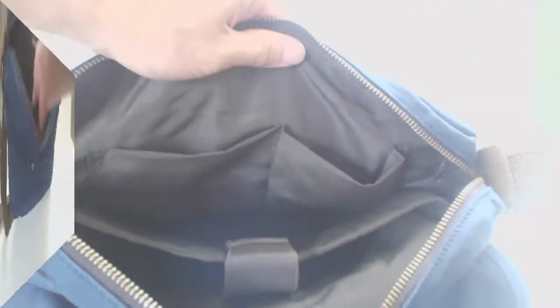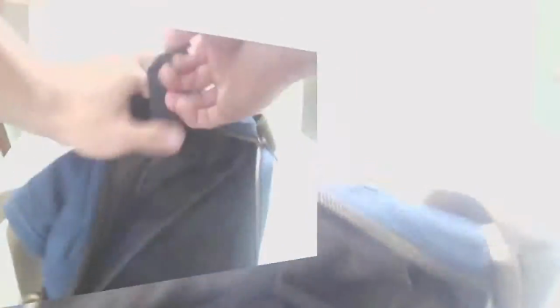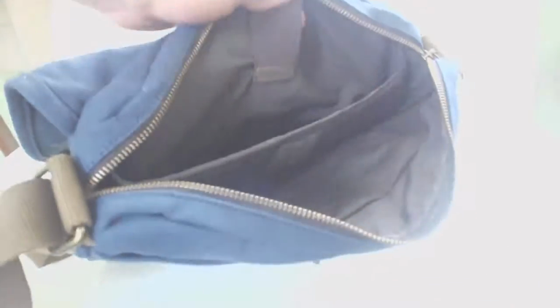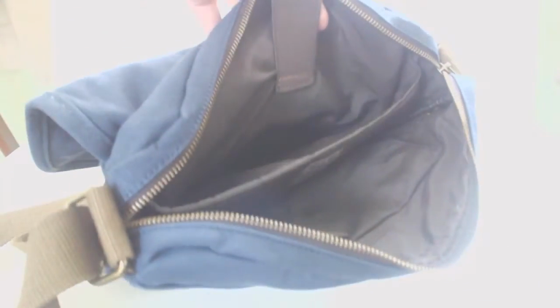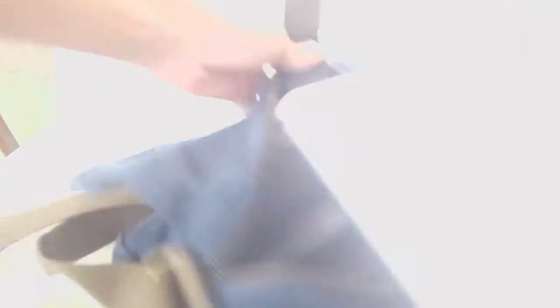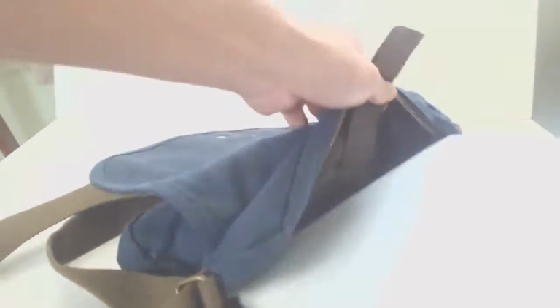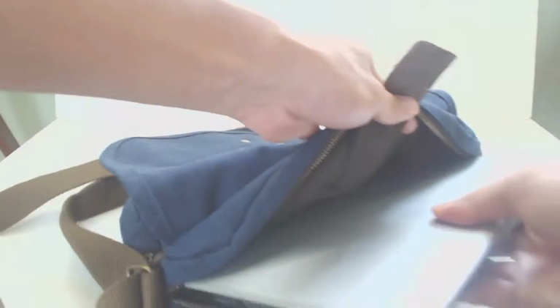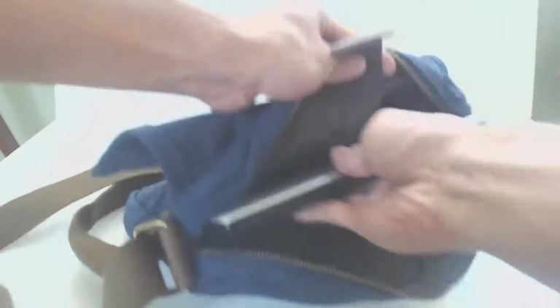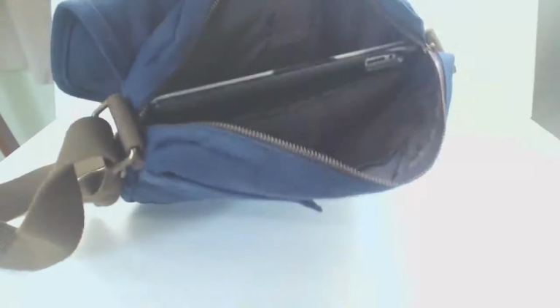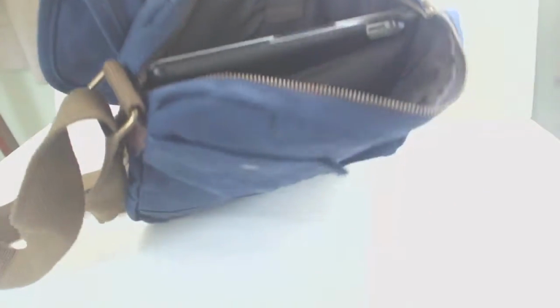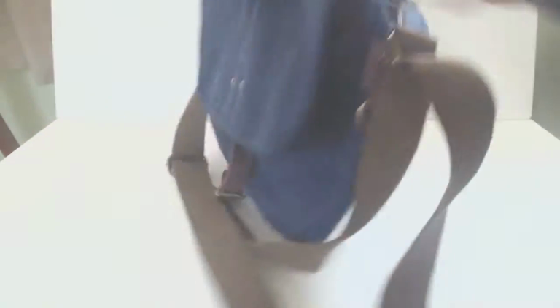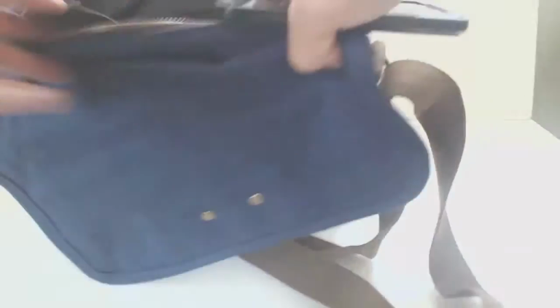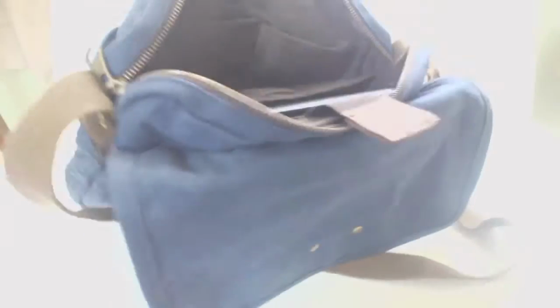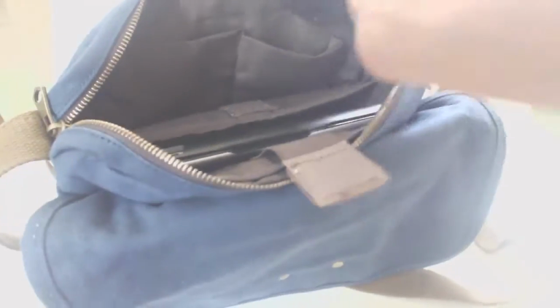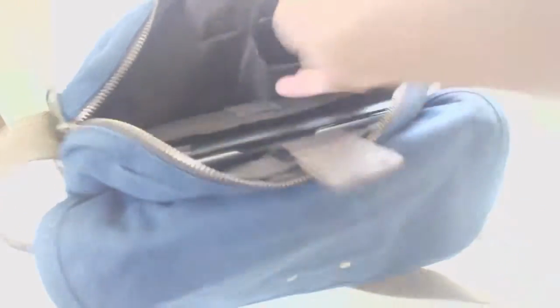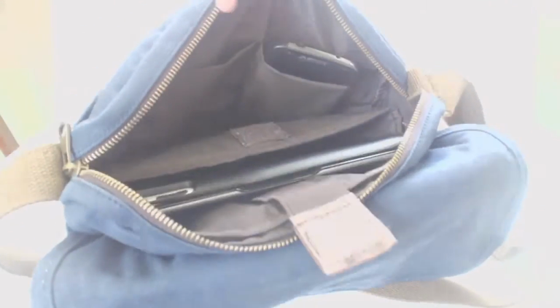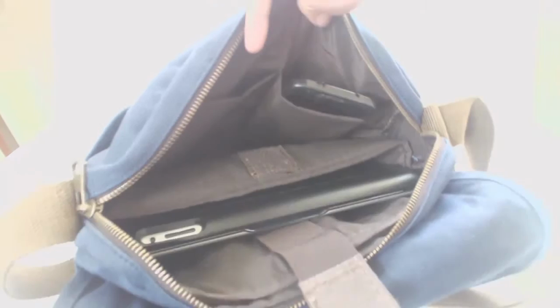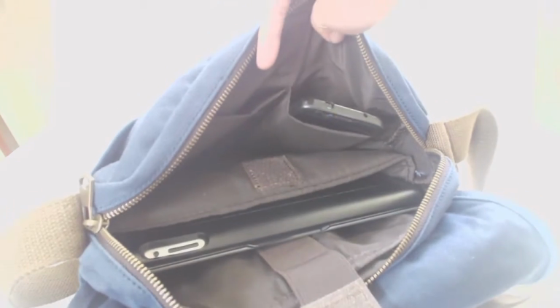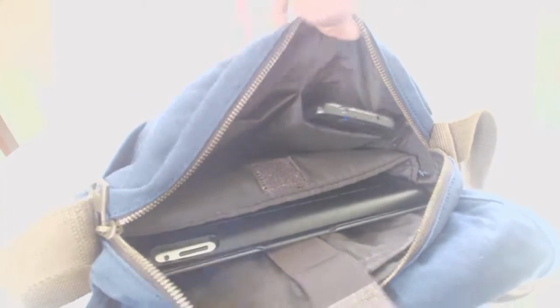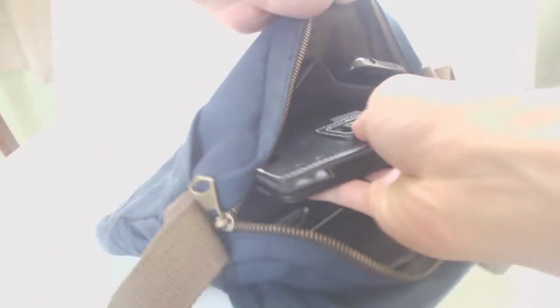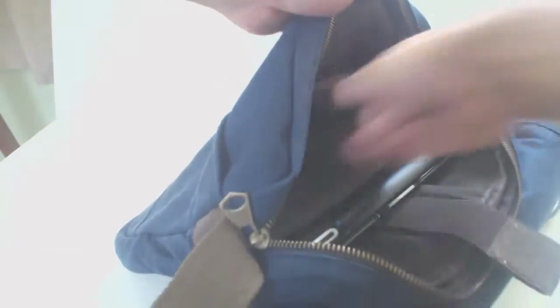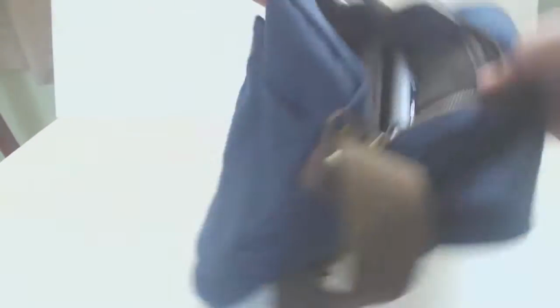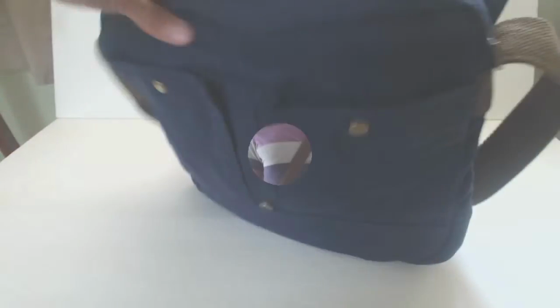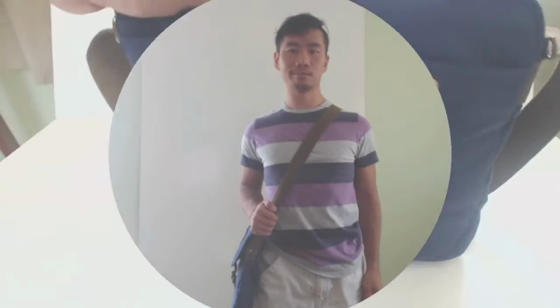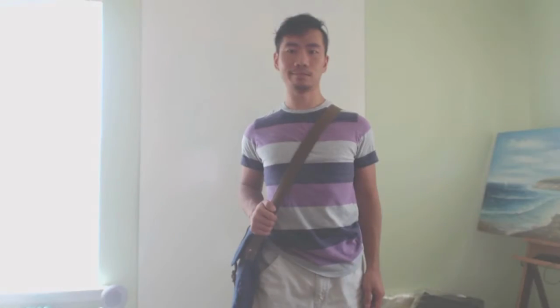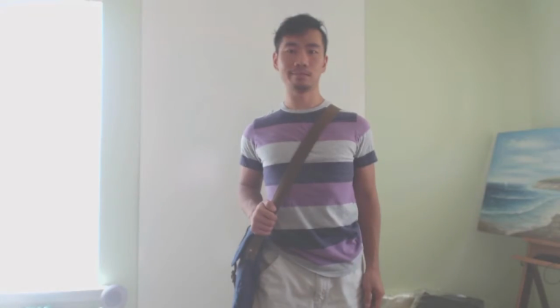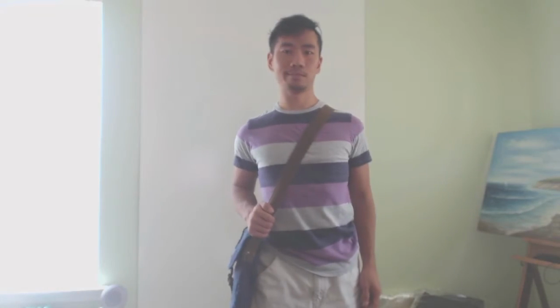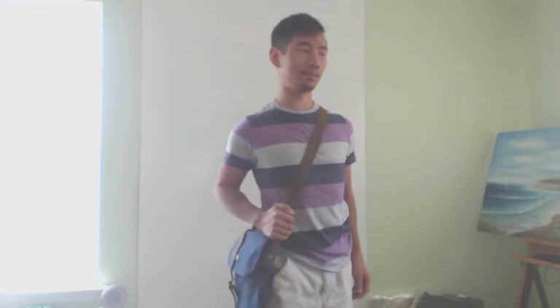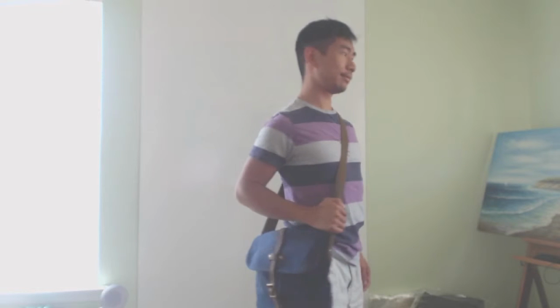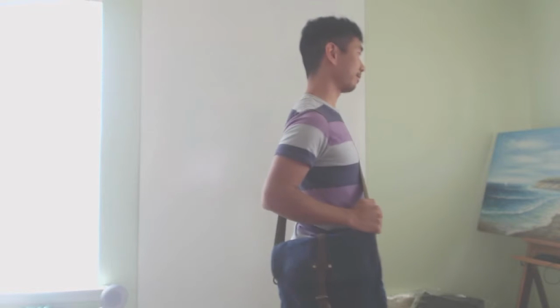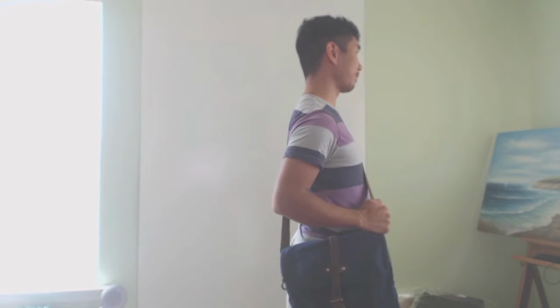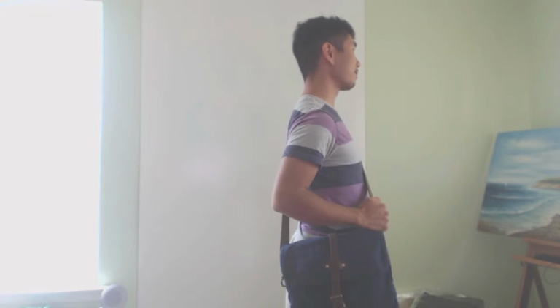The bag is a good size for carrying around the essentials like your phone, tablet, notebook, and daily accoutrements. The canvas and interior fabric are thick yet soft and flexible, and the leather in the bag is genuine. The stitching quality is also quite good and I found no loose threads or obvious defects.